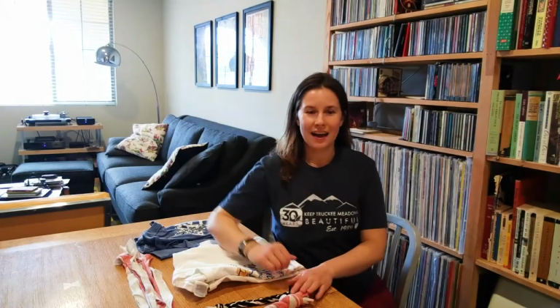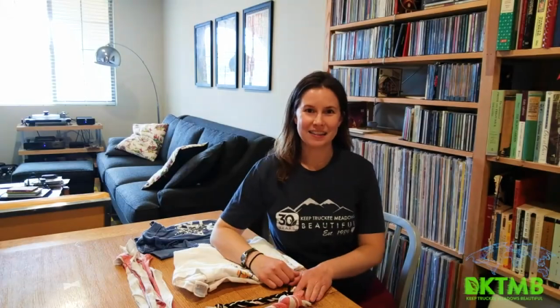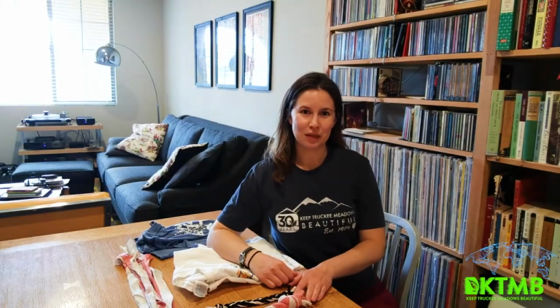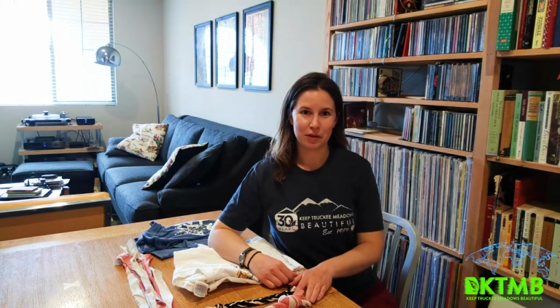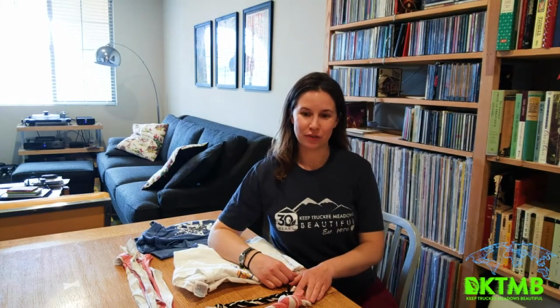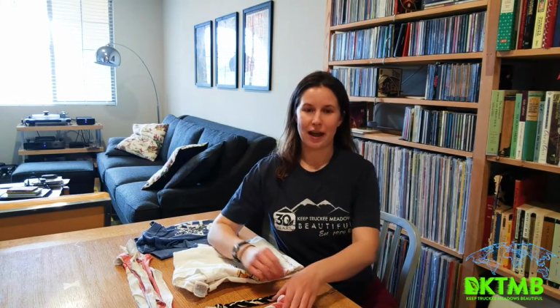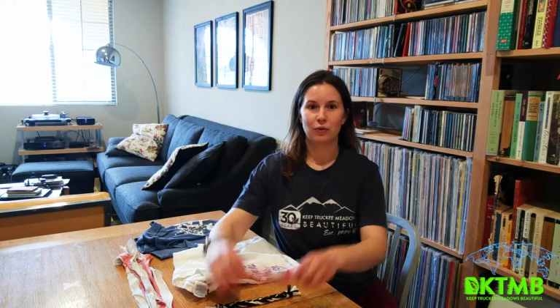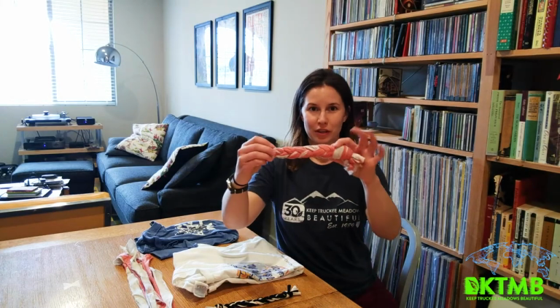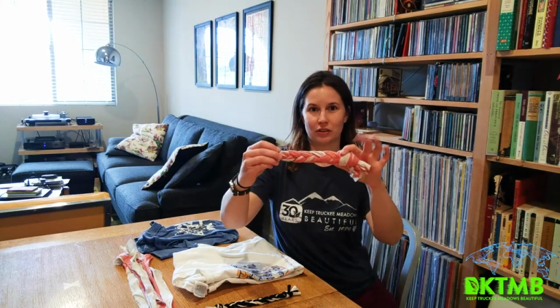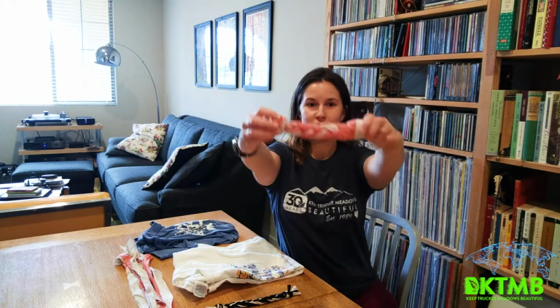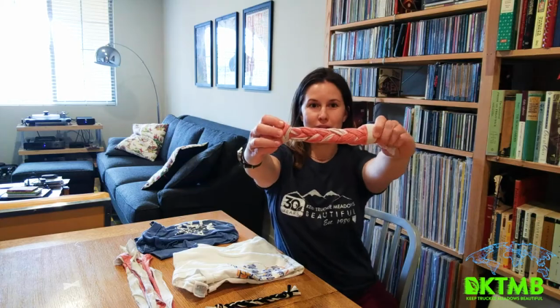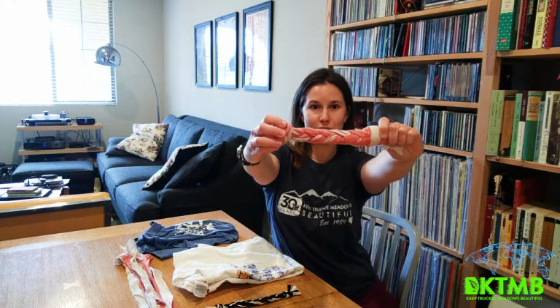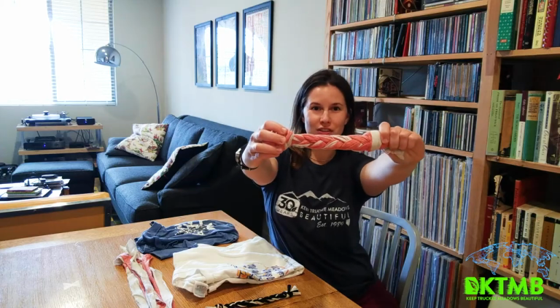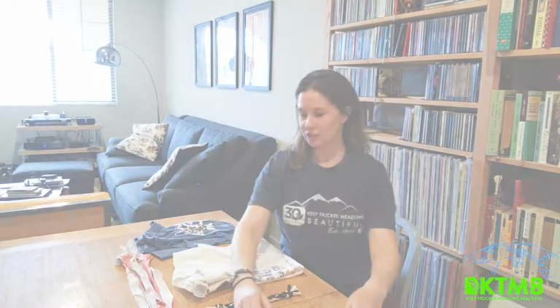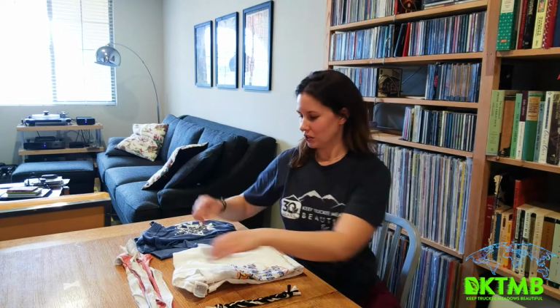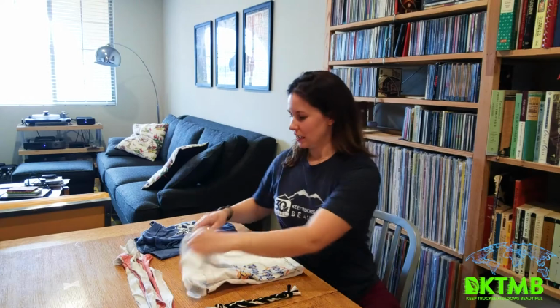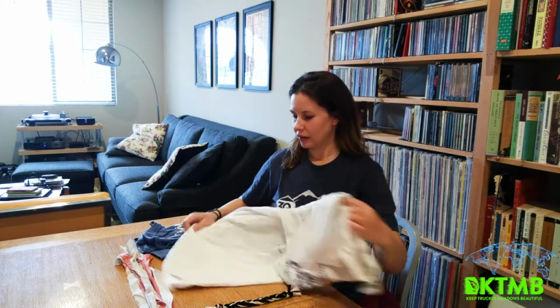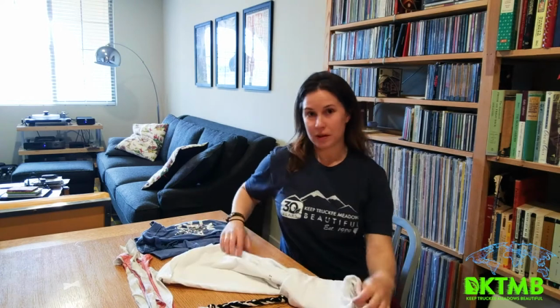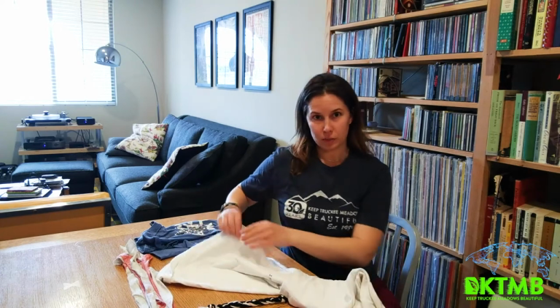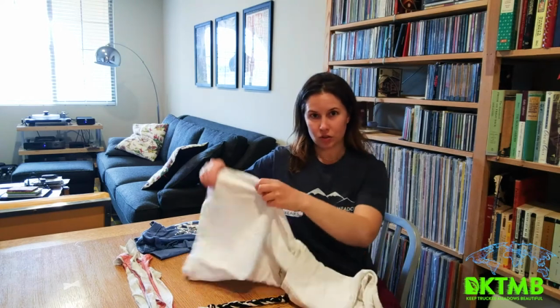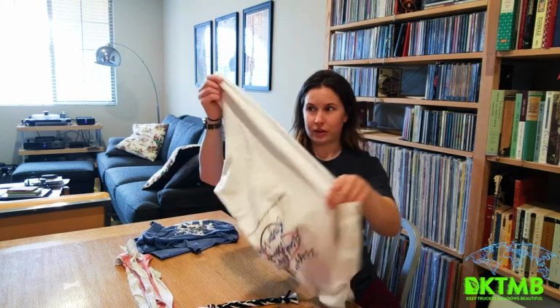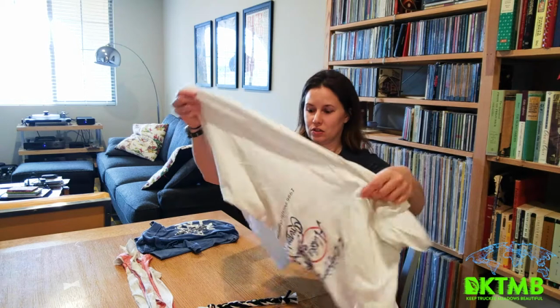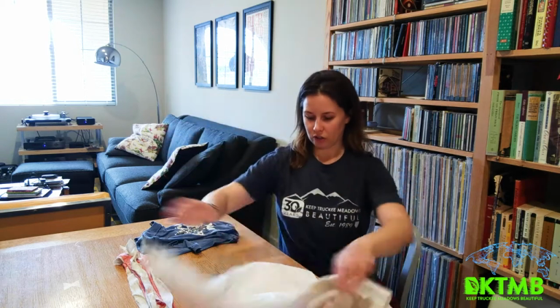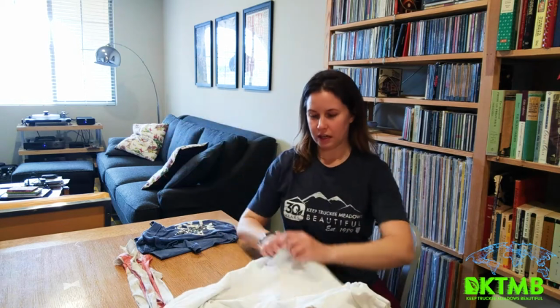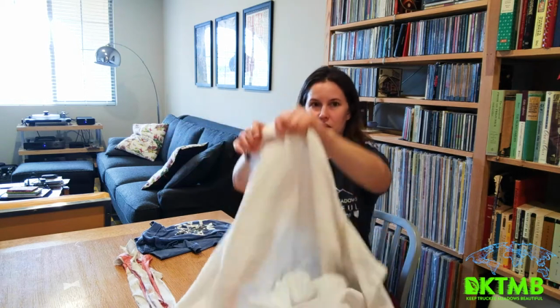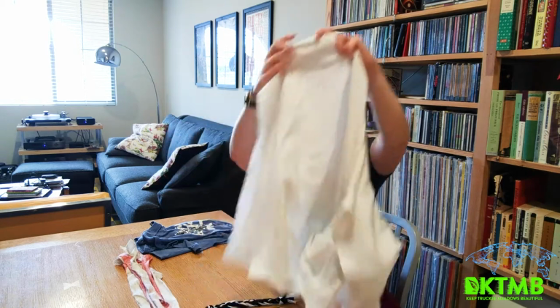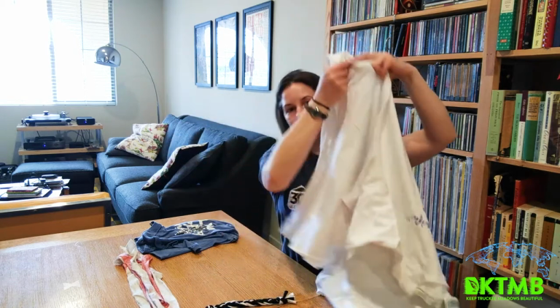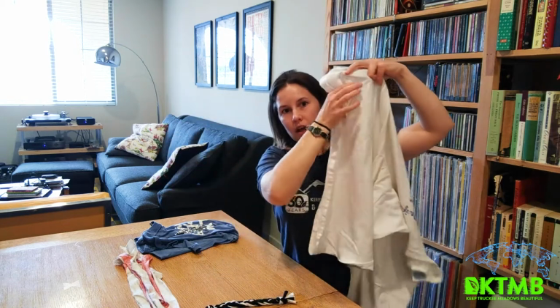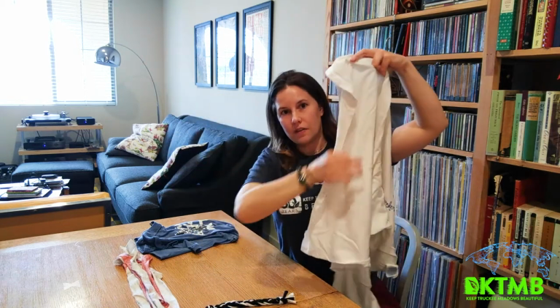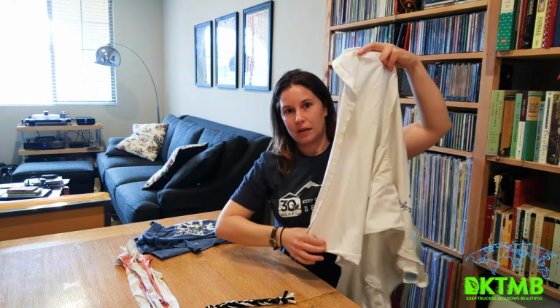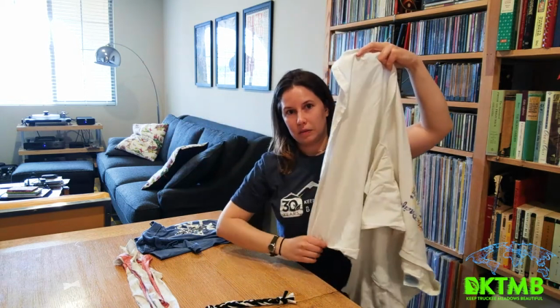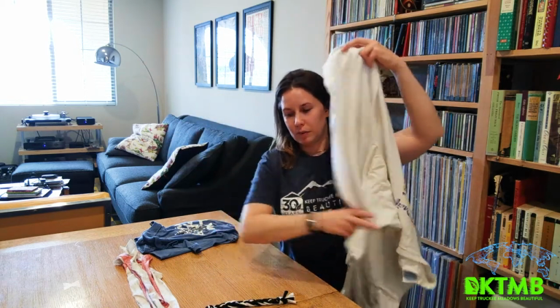Hi, it's Liz with Keep Trucking Meadows Beautiful and I have a cool upcycled dog toy you can make out of old t-shirts. So you'll take your shirts and you'll cut them into strips about two to three inches long. Just take your scissors and cut a long ways down the shirt making some nice strips.